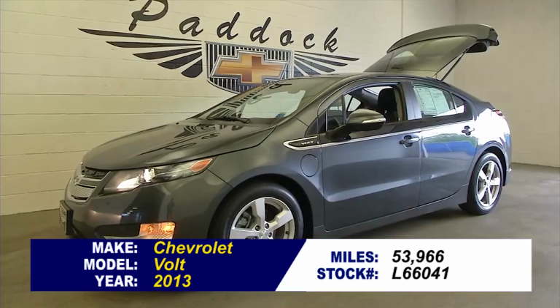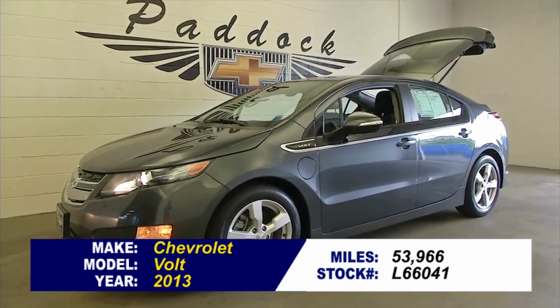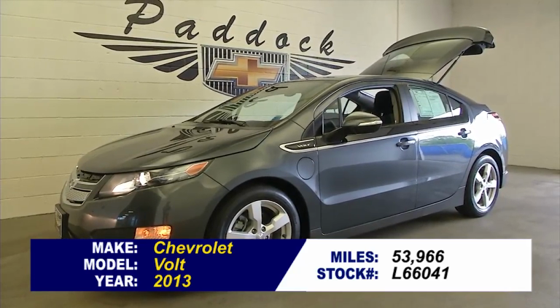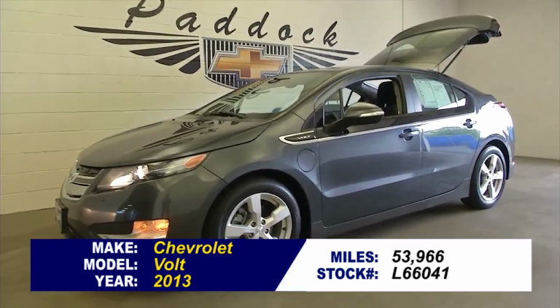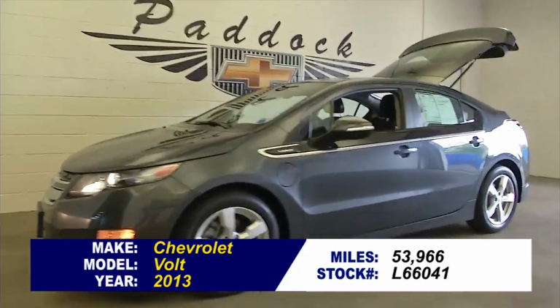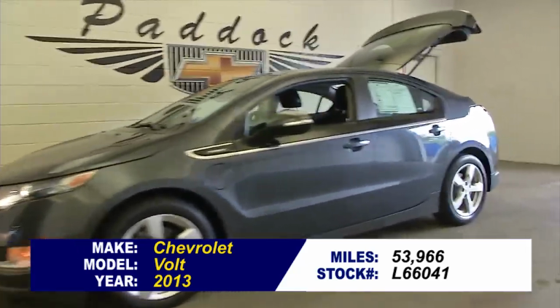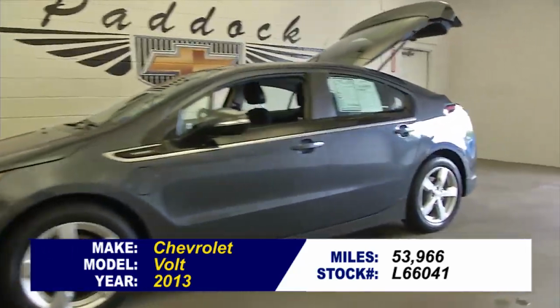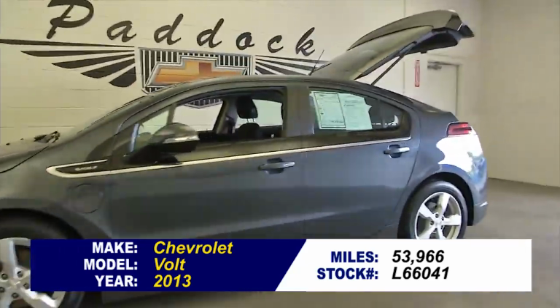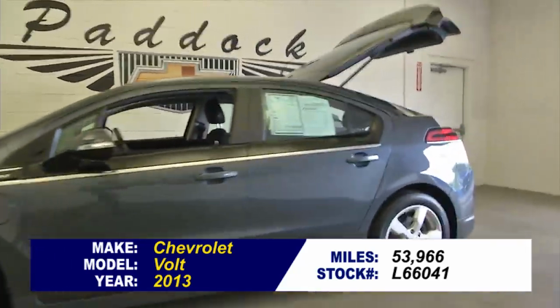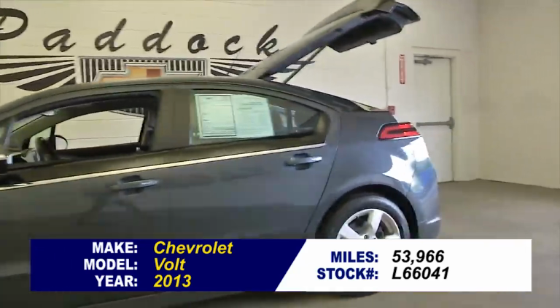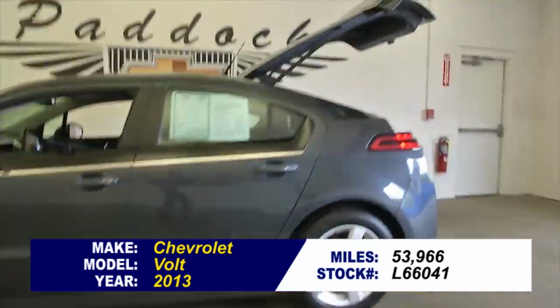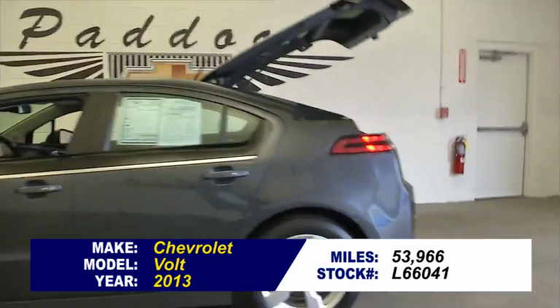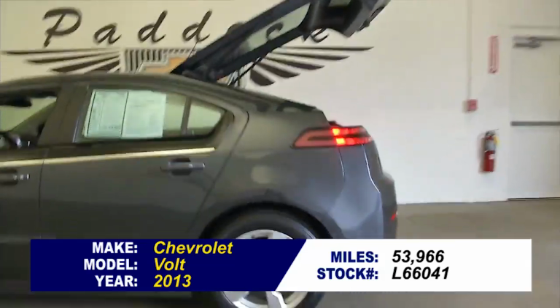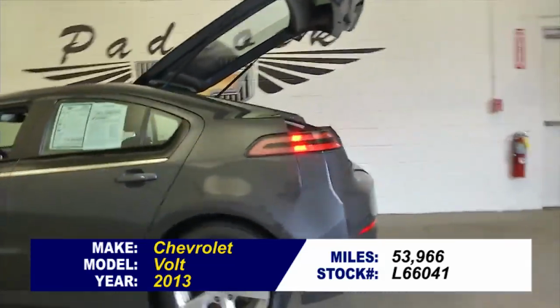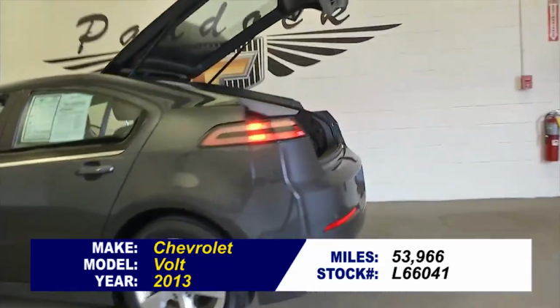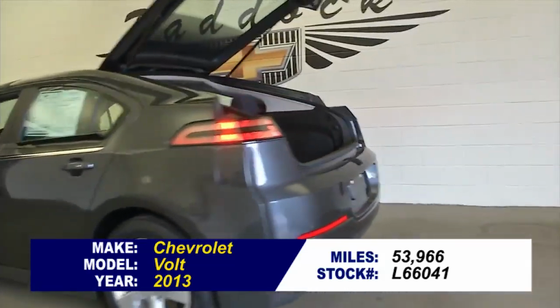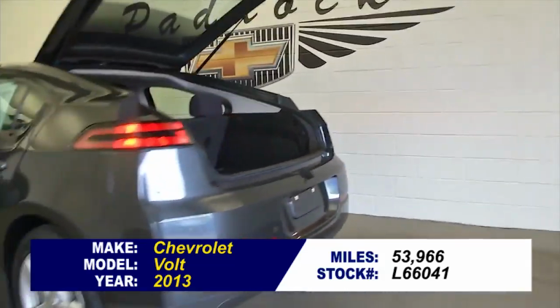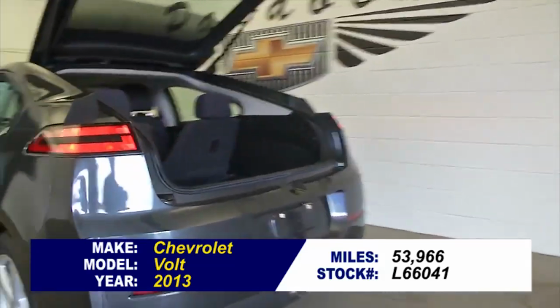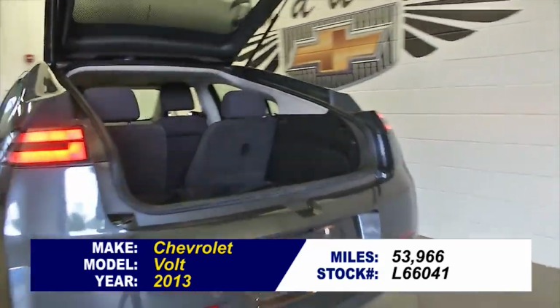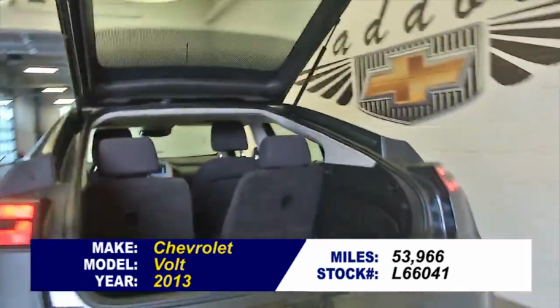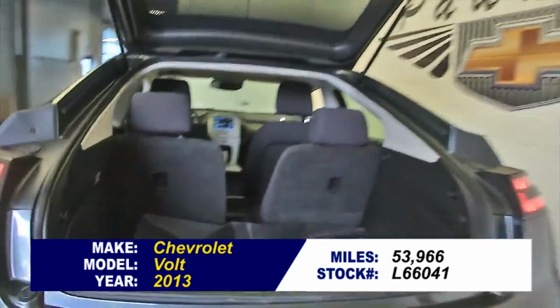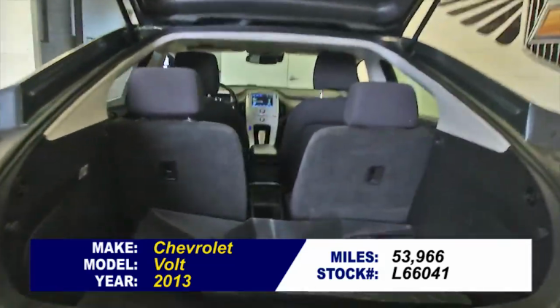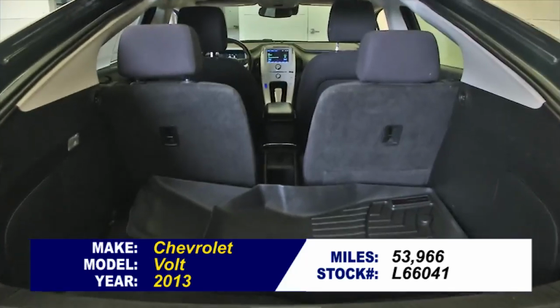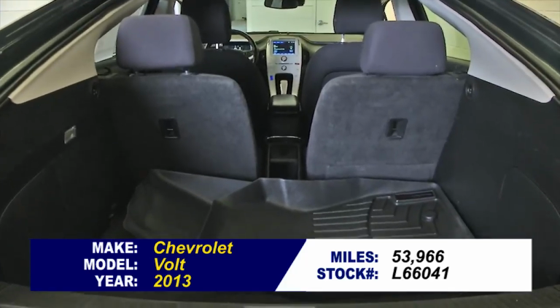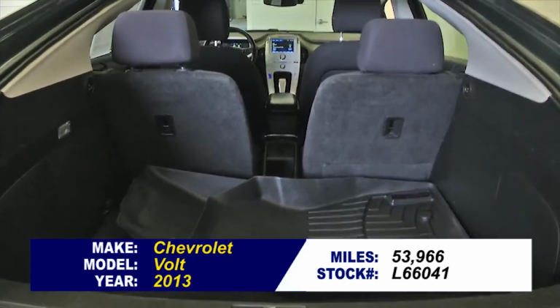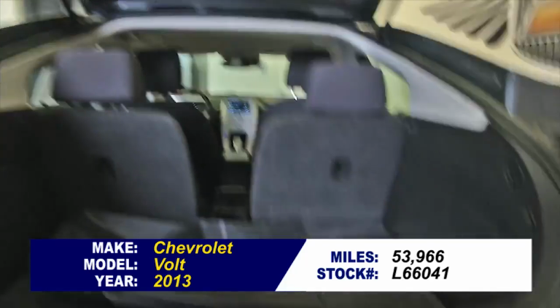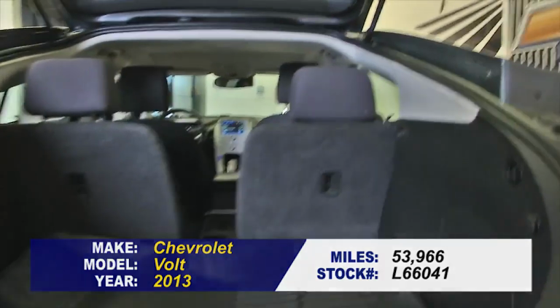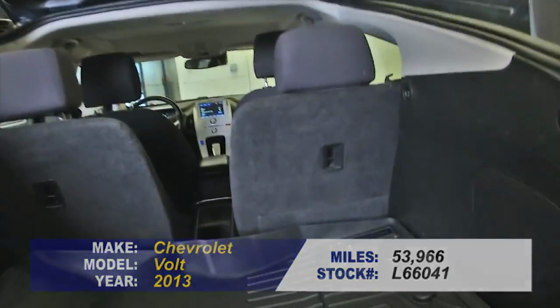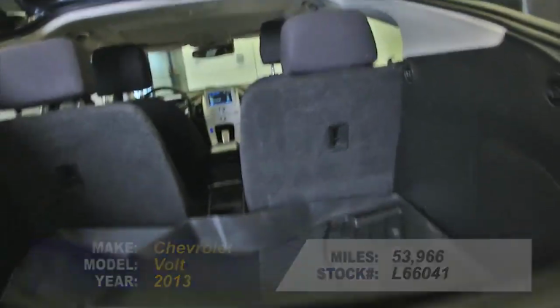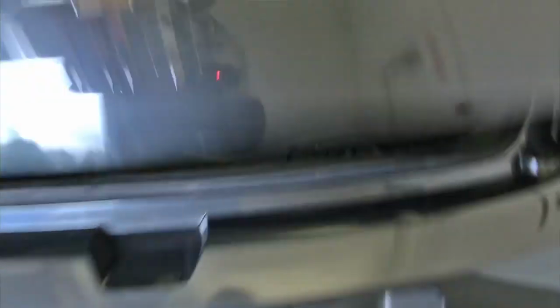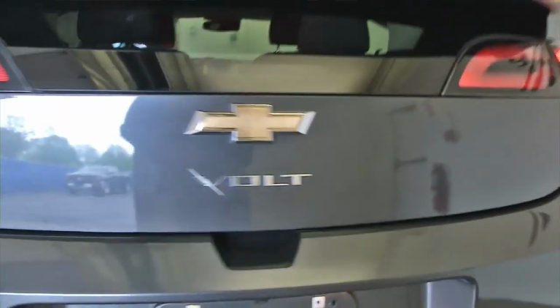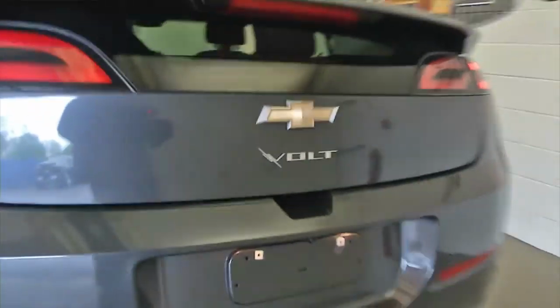Stock number L66041. This is a 2013 Chevrolet Volt with just under 54,000 miles on it. In this video walk around, we're going to start at the back of the vehicle, work our way to the front, and help you see the true condition of this Volt.